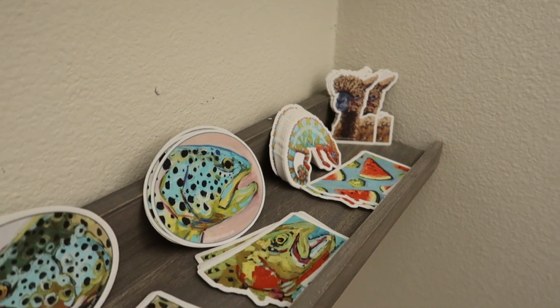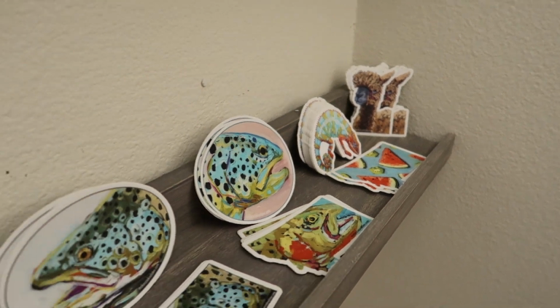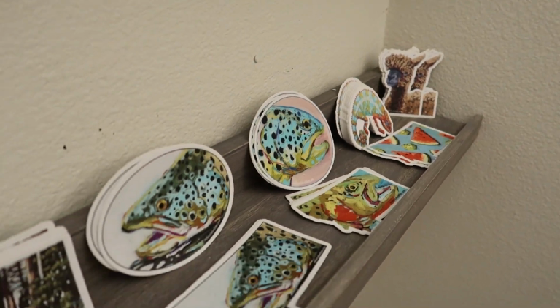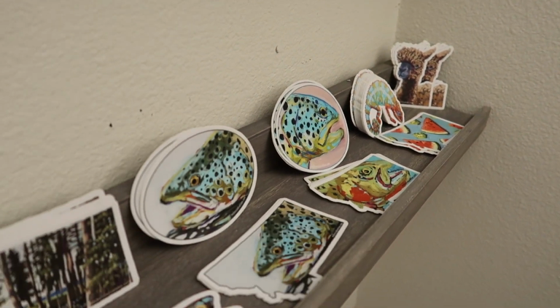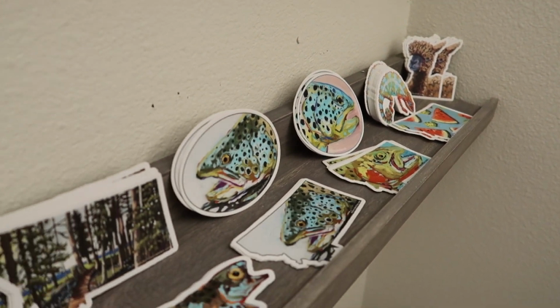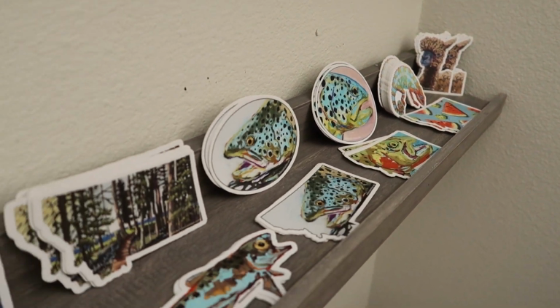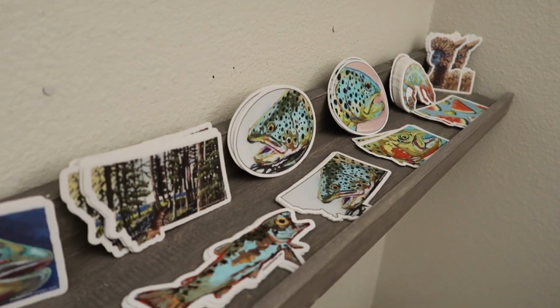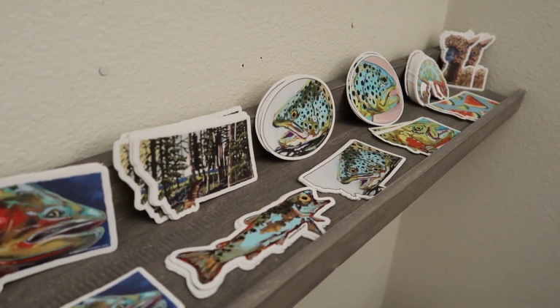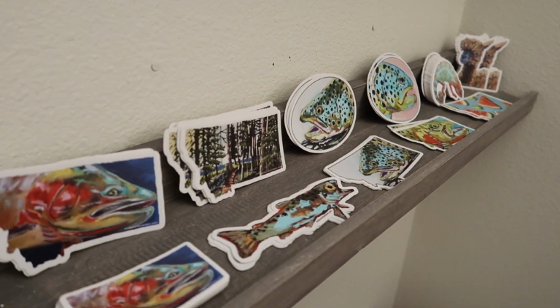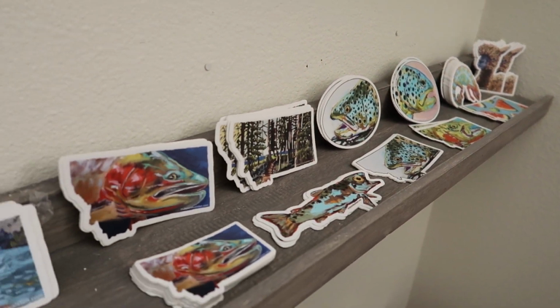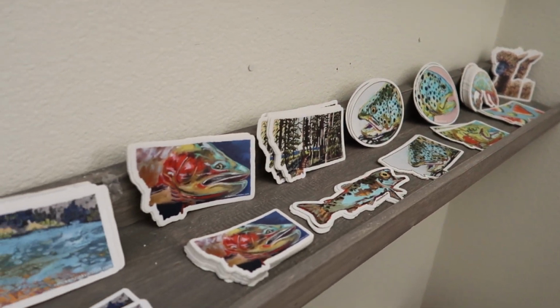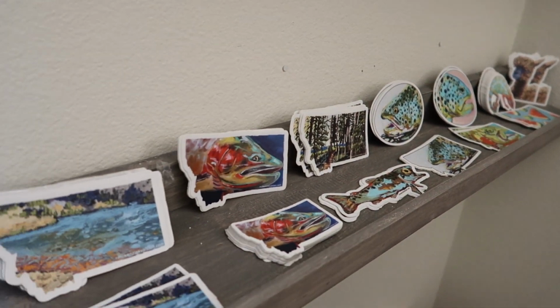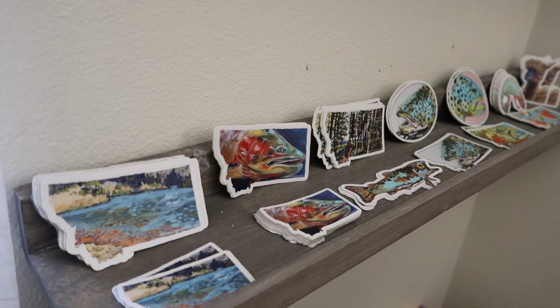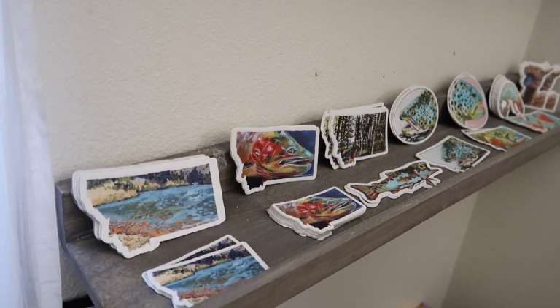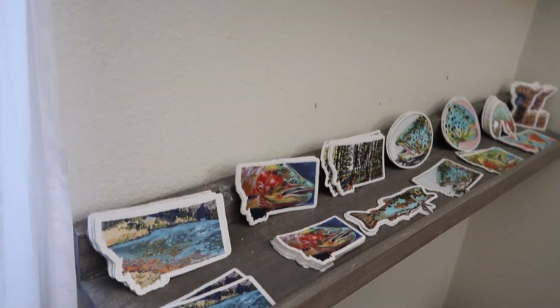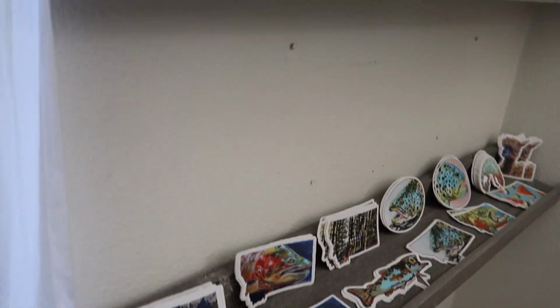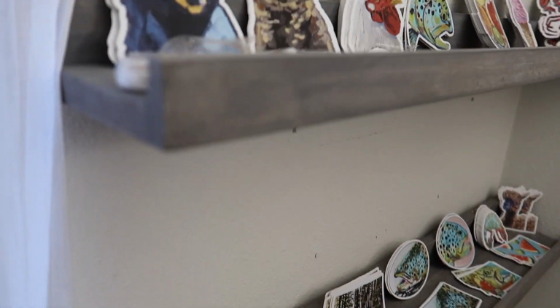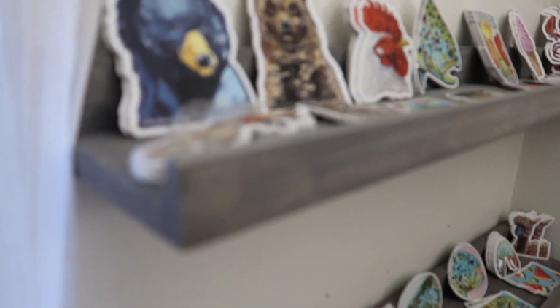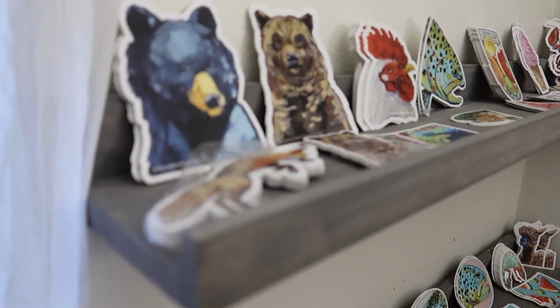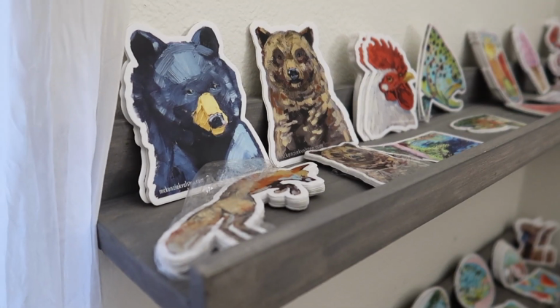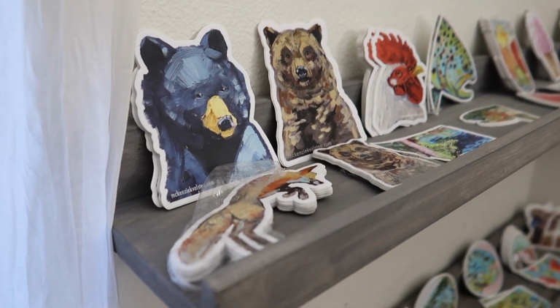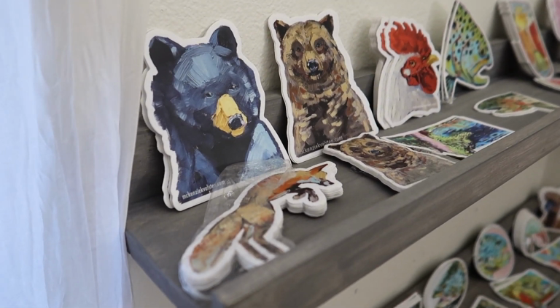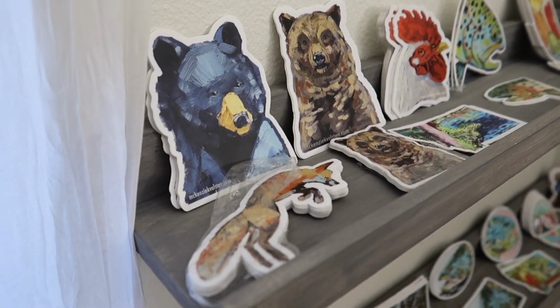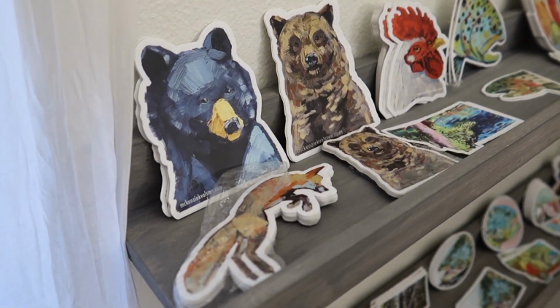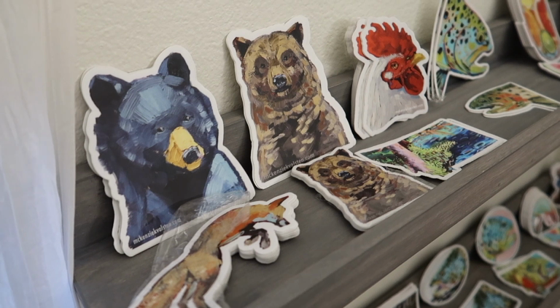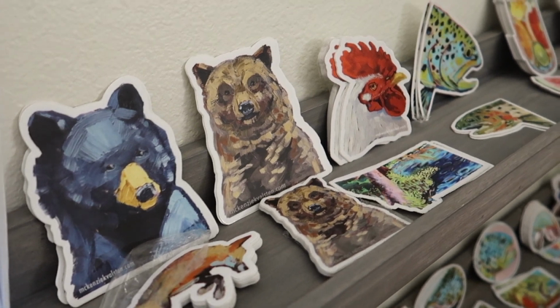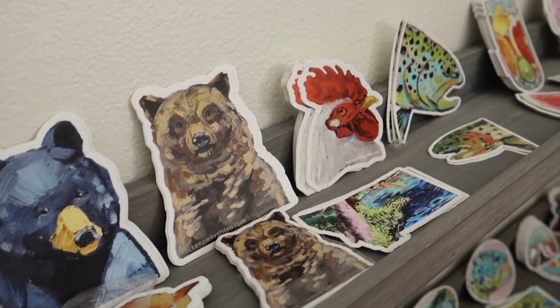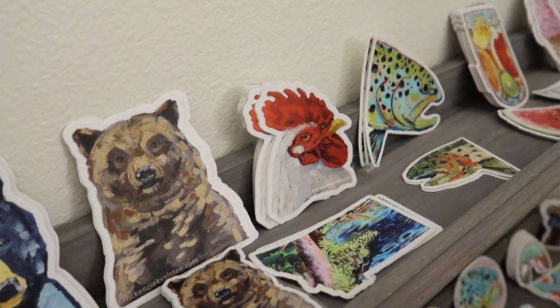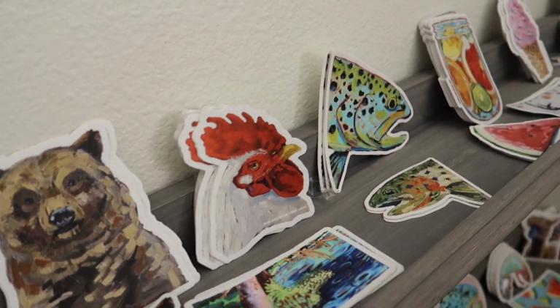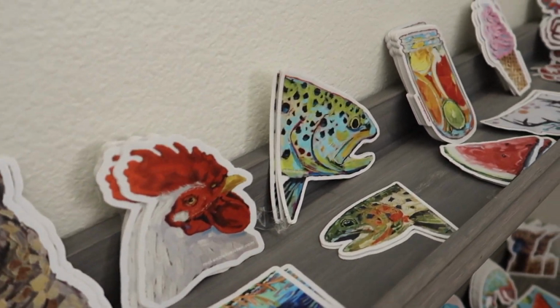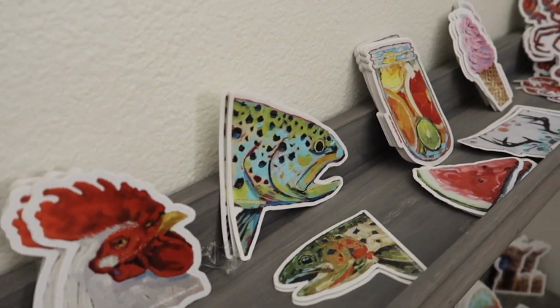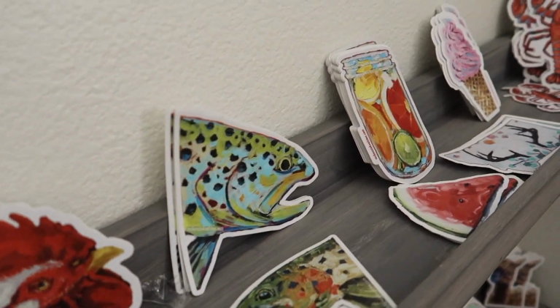I love stickers. I love putting them on notebooks, water bottles, bikes, cars — any hard surface that I can. I love stickers and I wanted to make my own, and I'll show you how I do that.